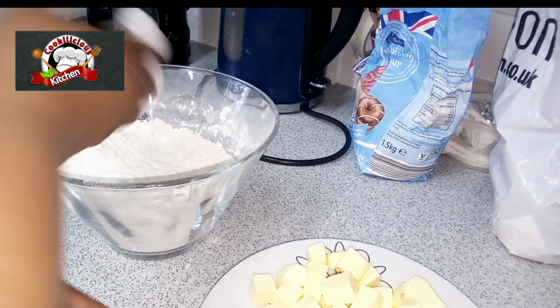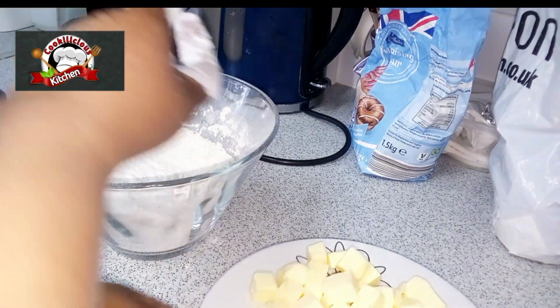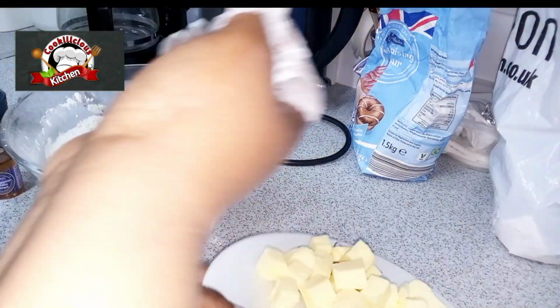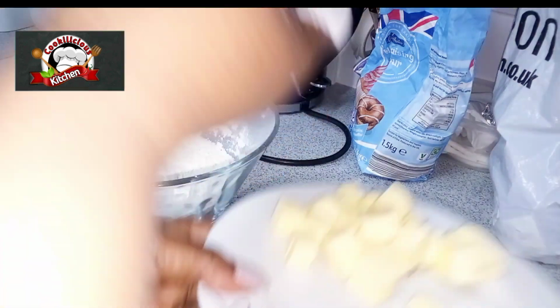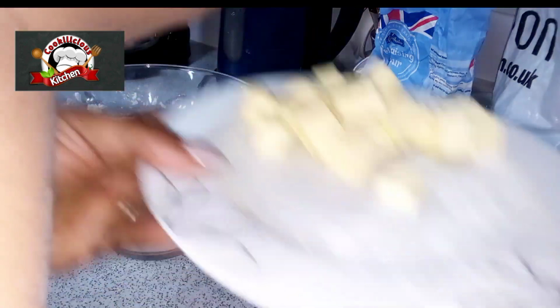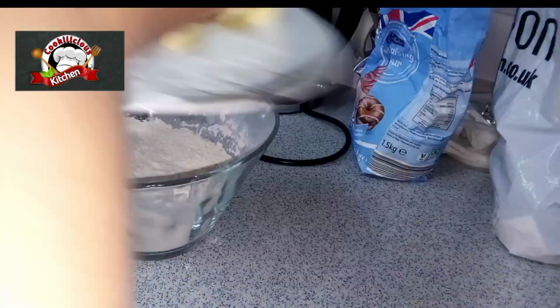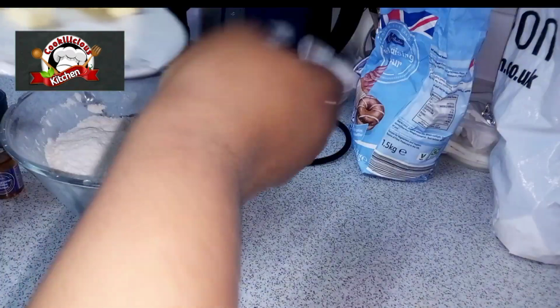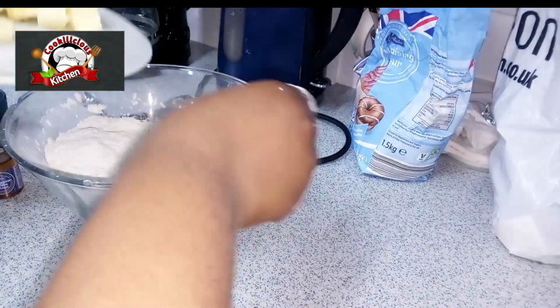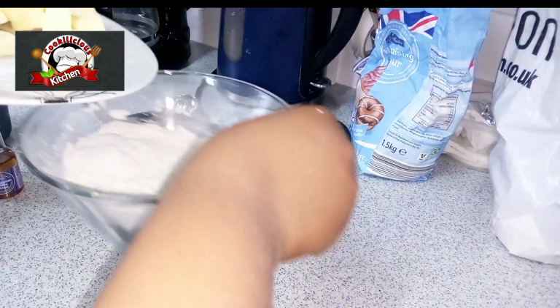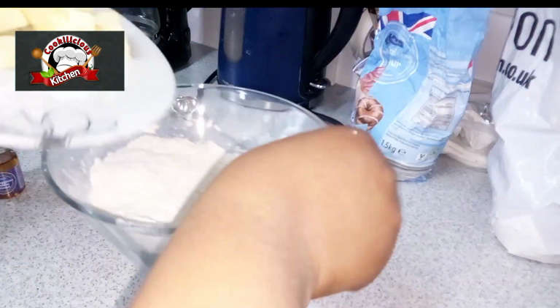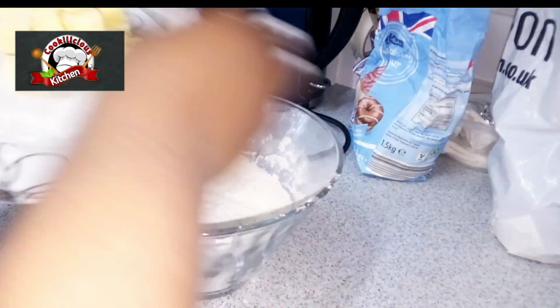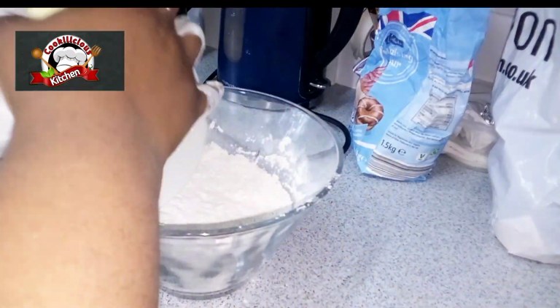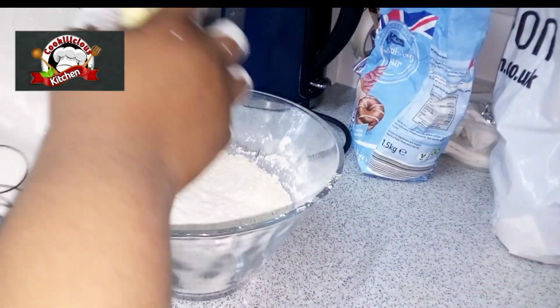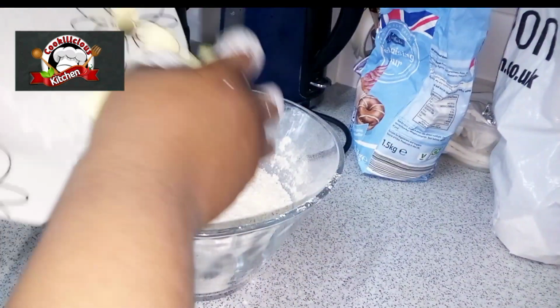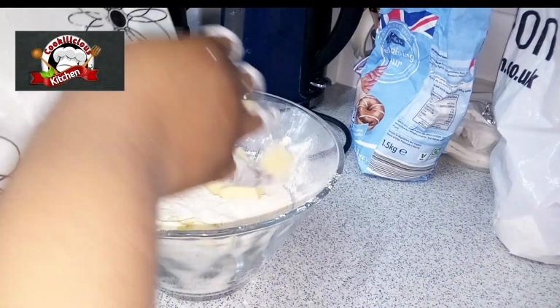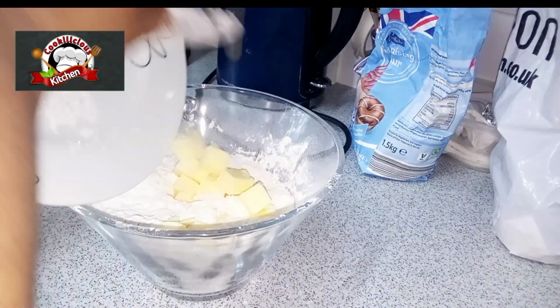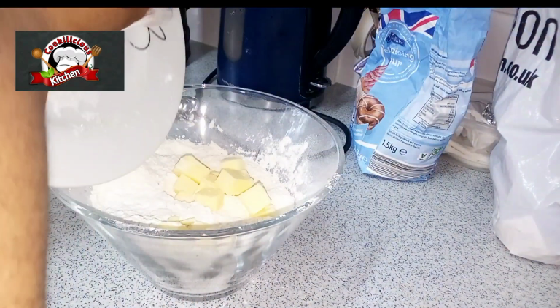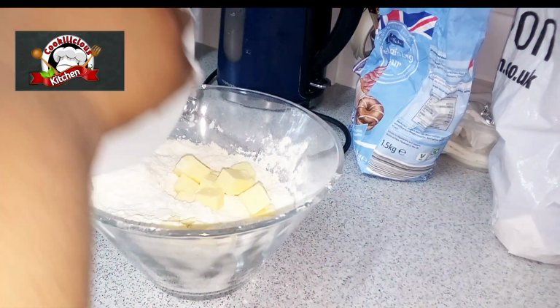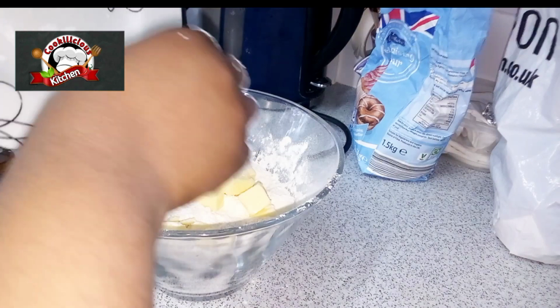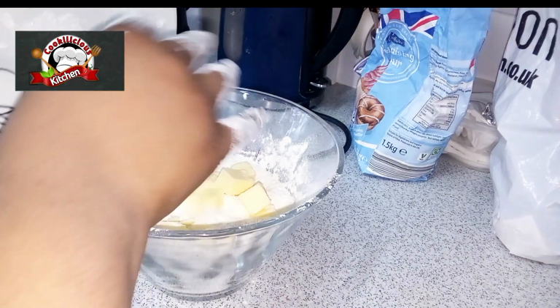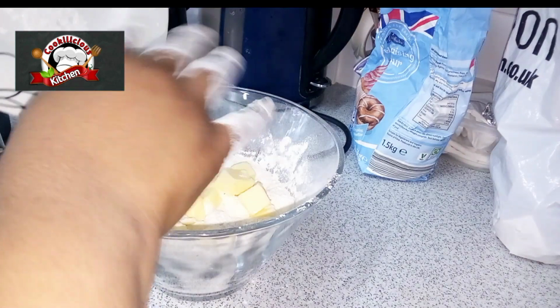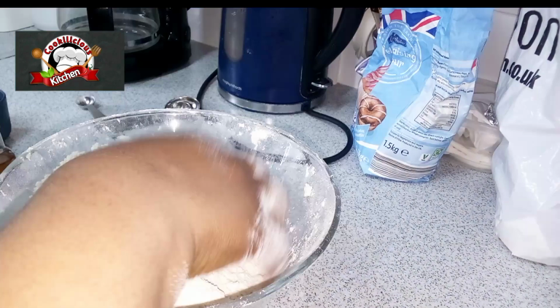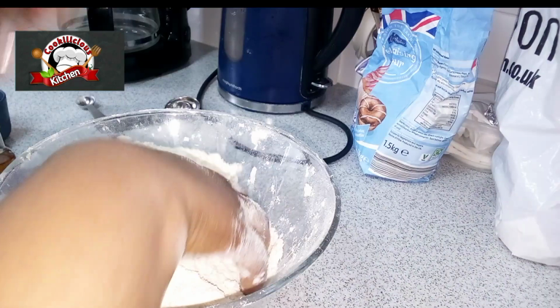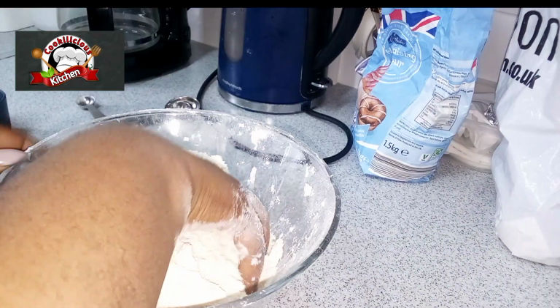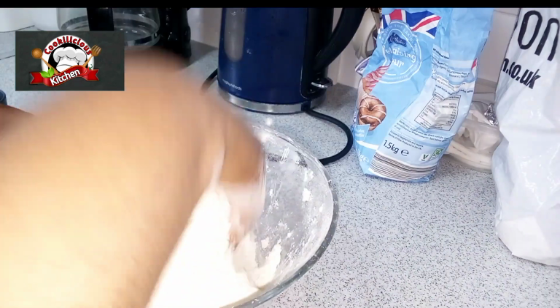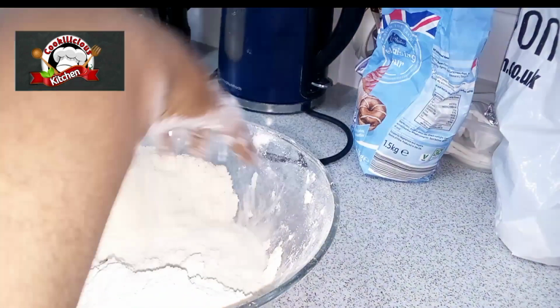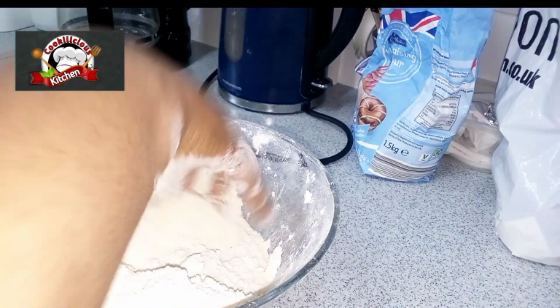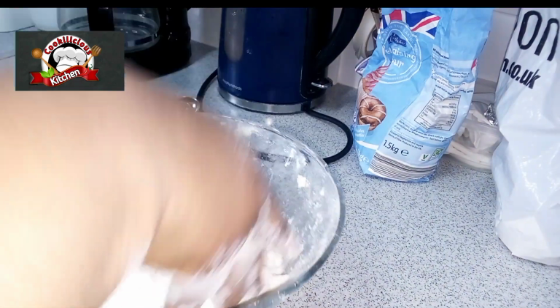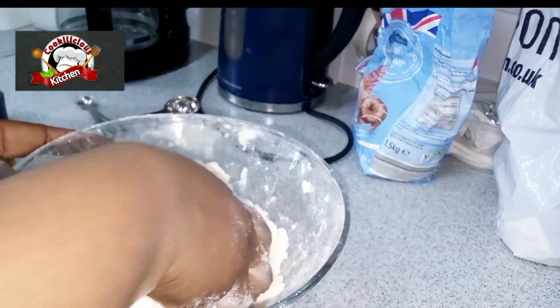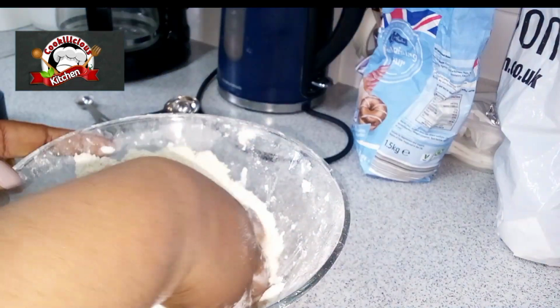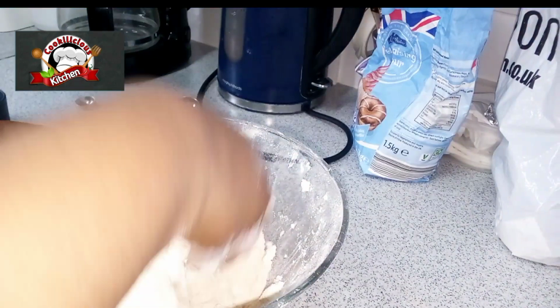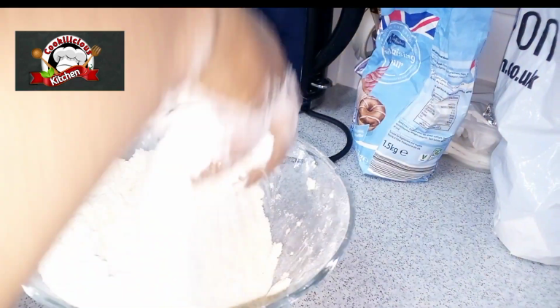After mixing the dry ingredients, put in the butter and mix until you have a crumbling texture.